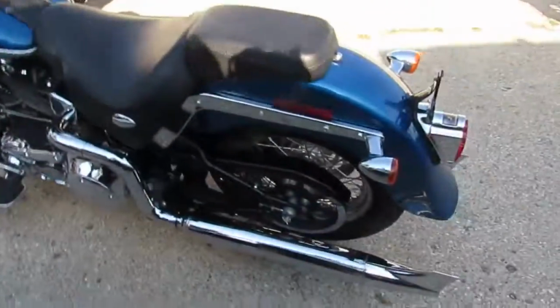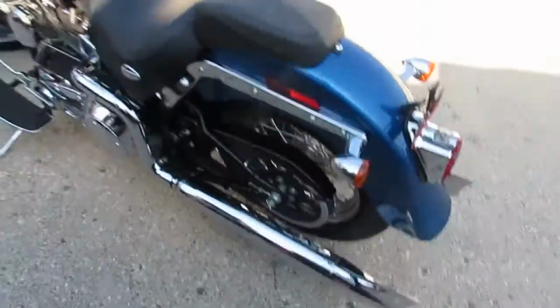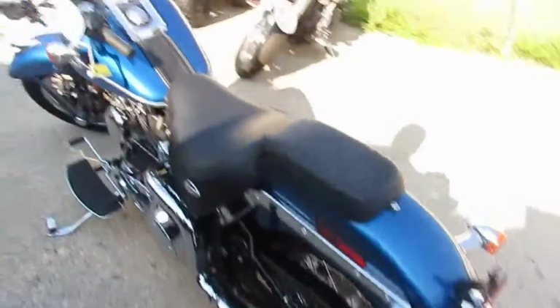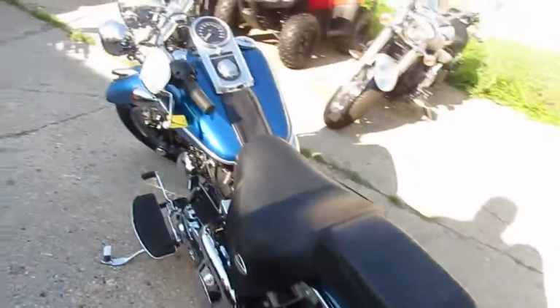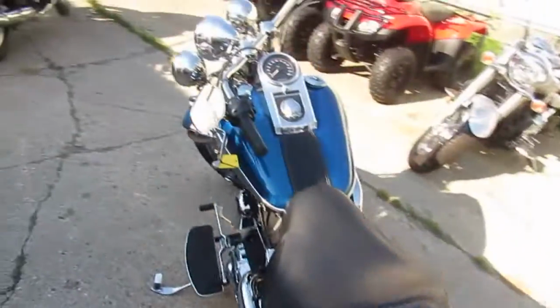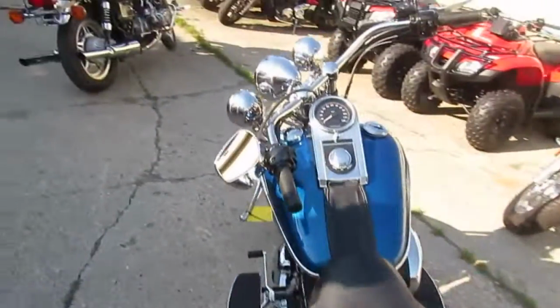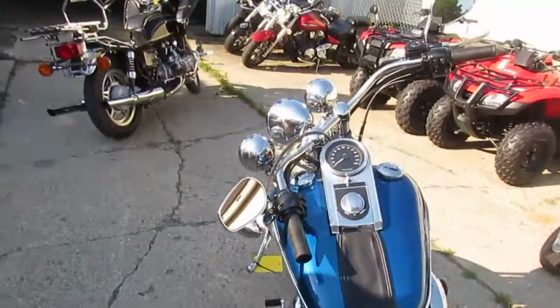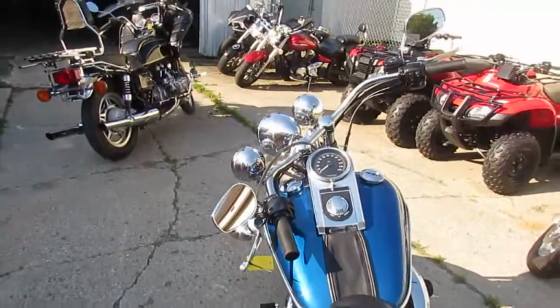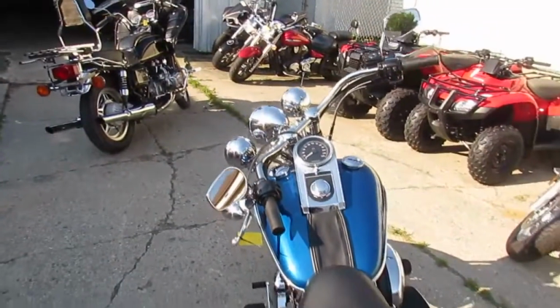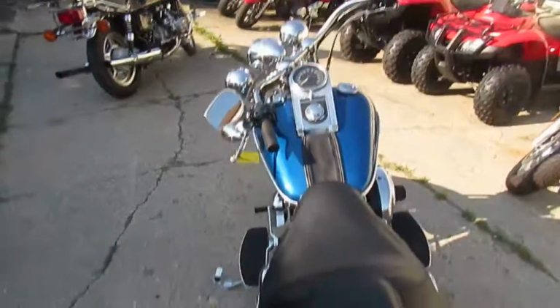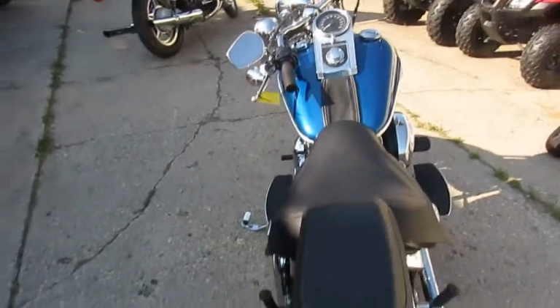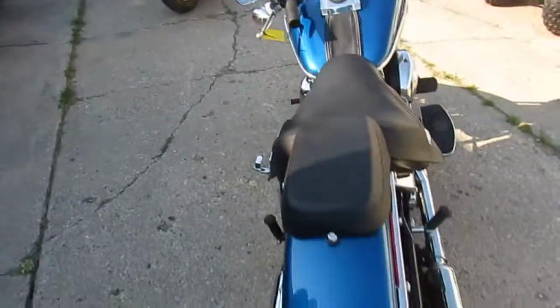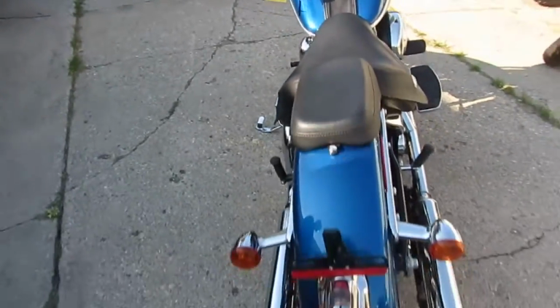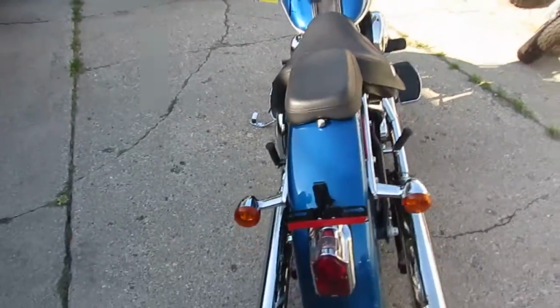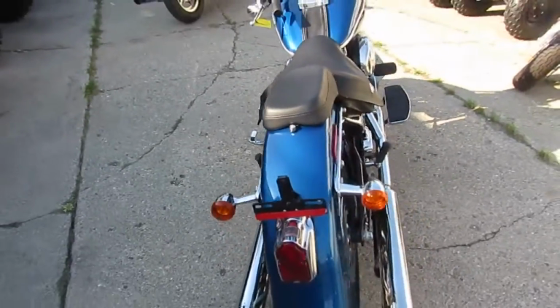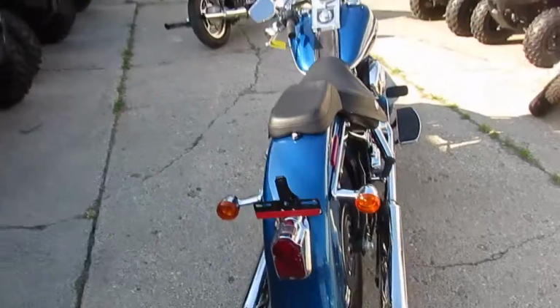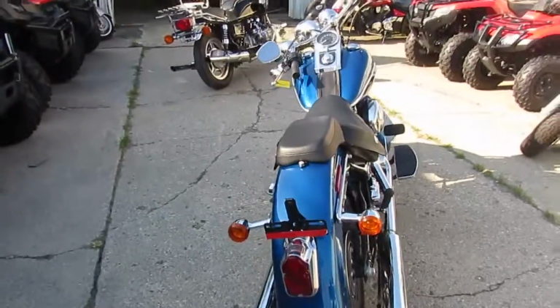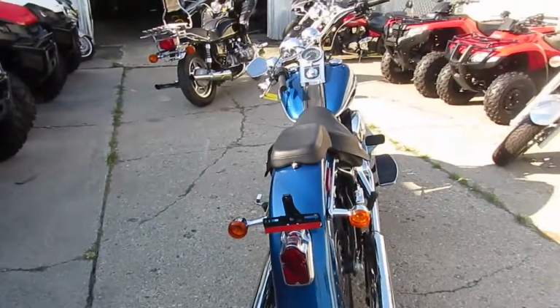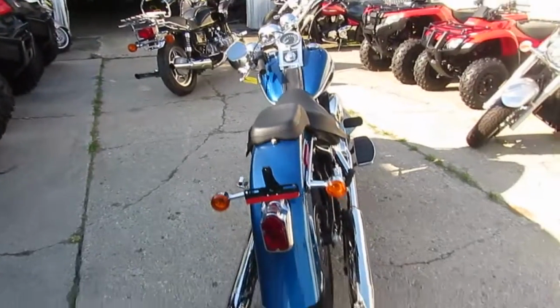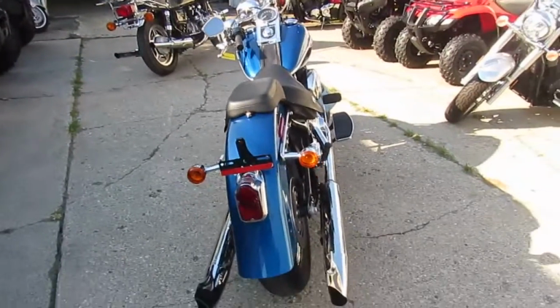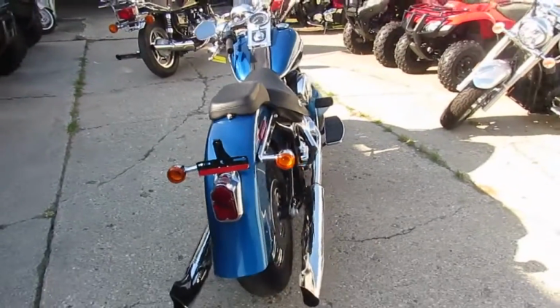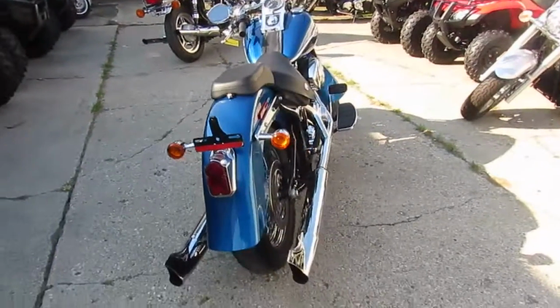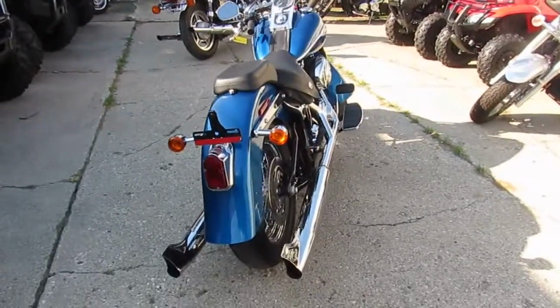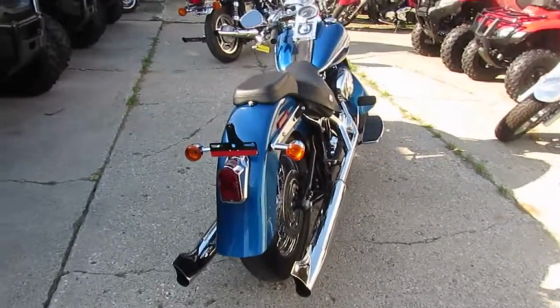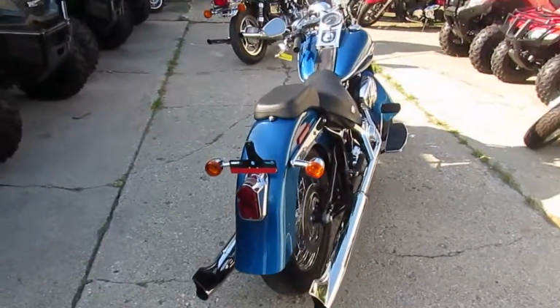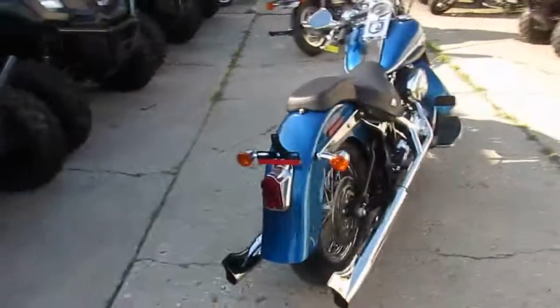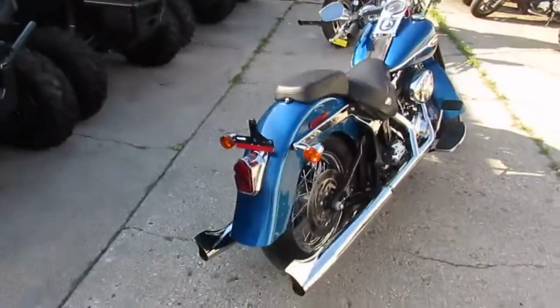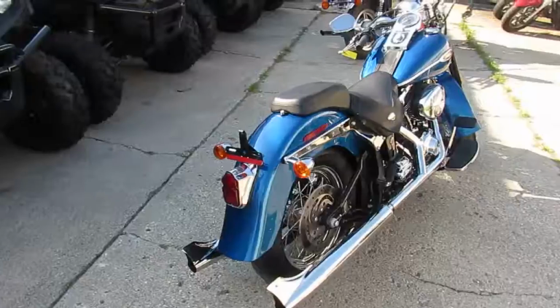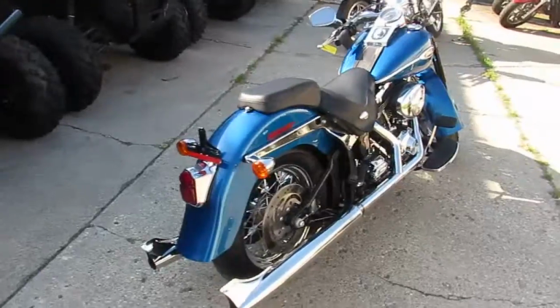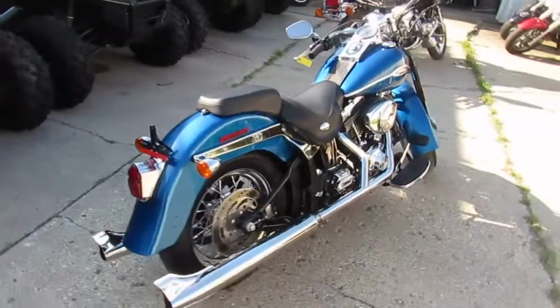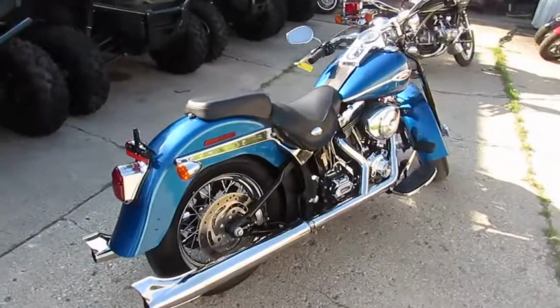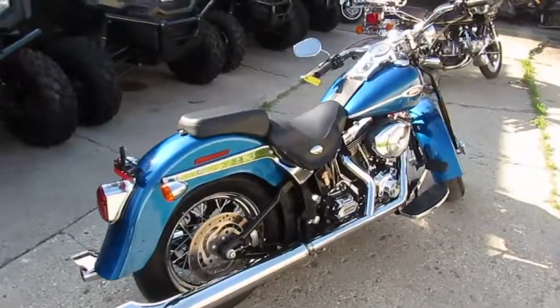As you guys can see in the video, this Springer is clean, man. It runs like a top. You guys won't be disappointed in this one. You guys can buy it with confidence. We've got a price to write at $11,500. She's a 10 out of 10. It's a great looking bike.